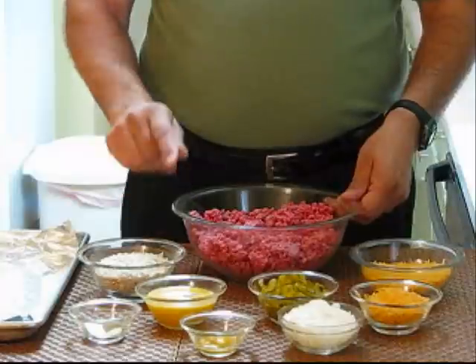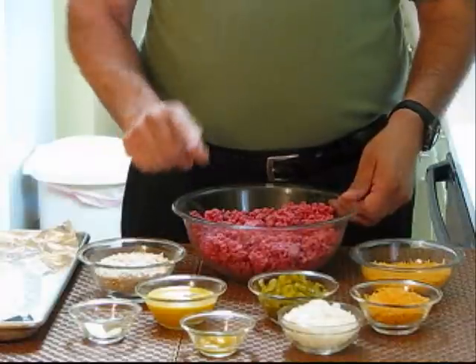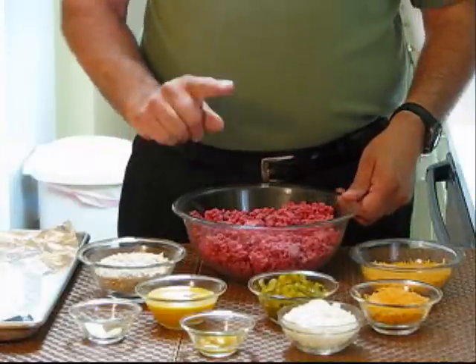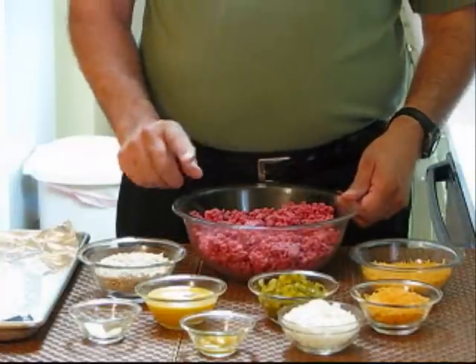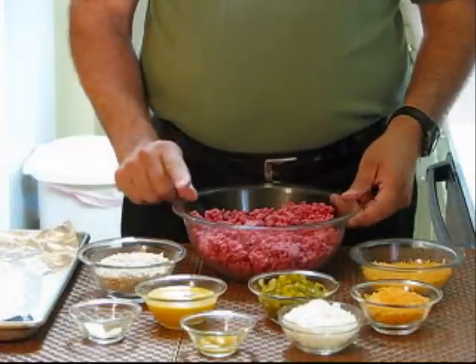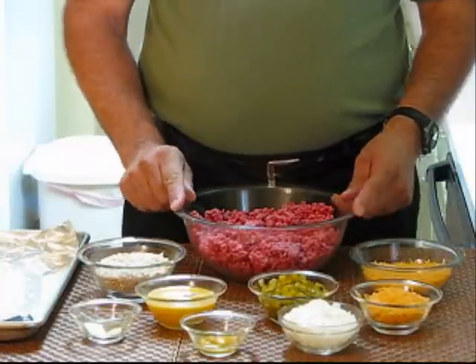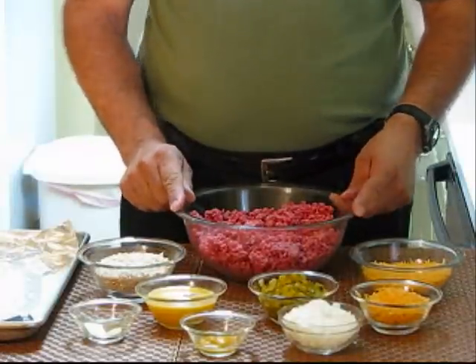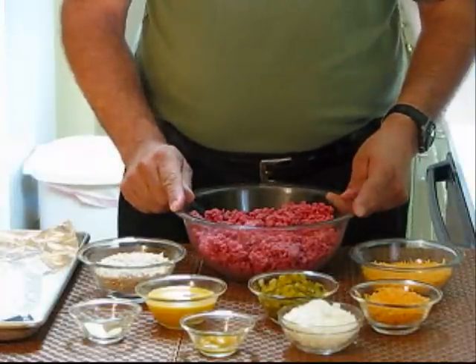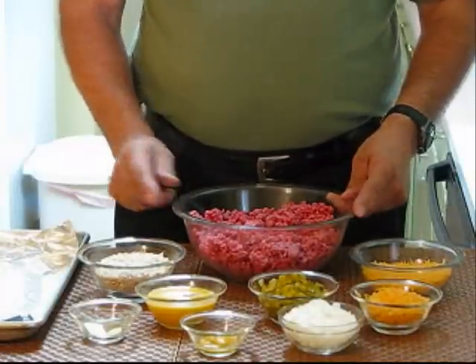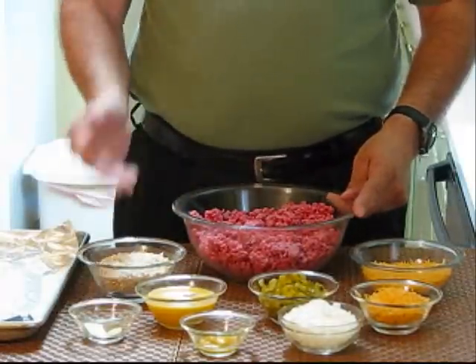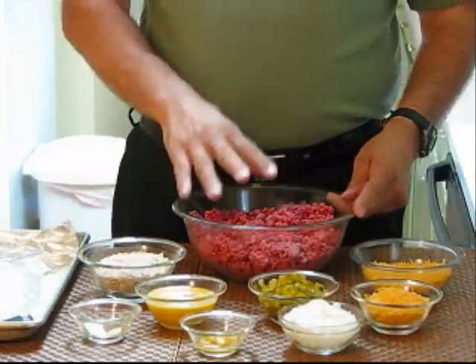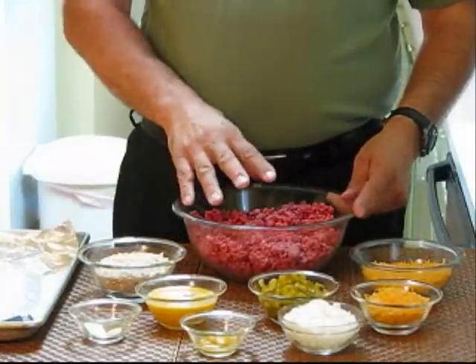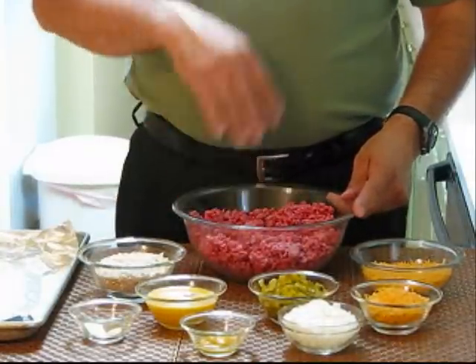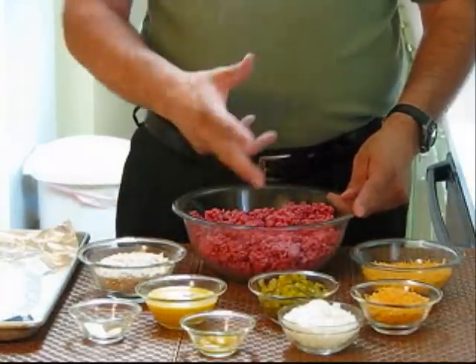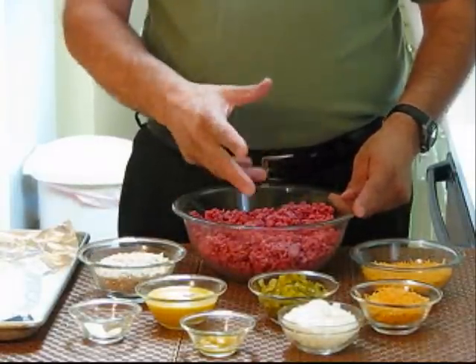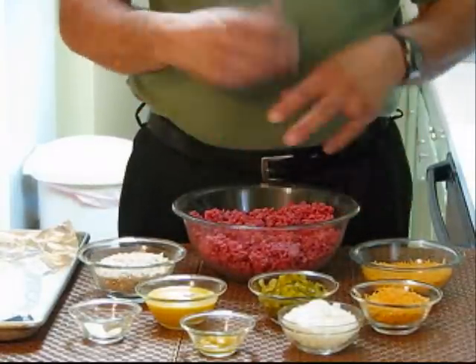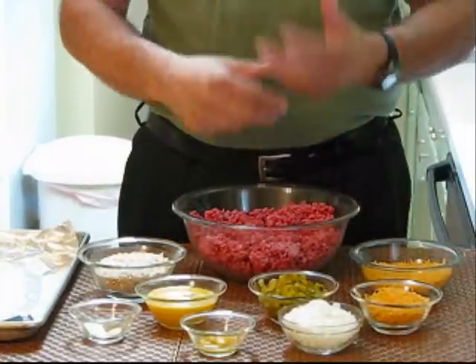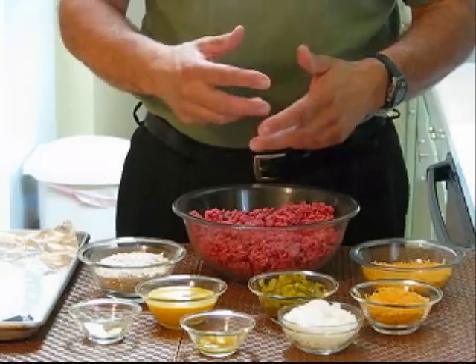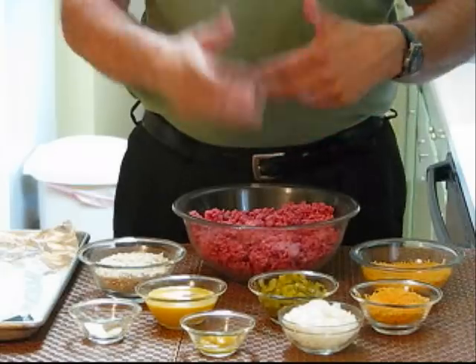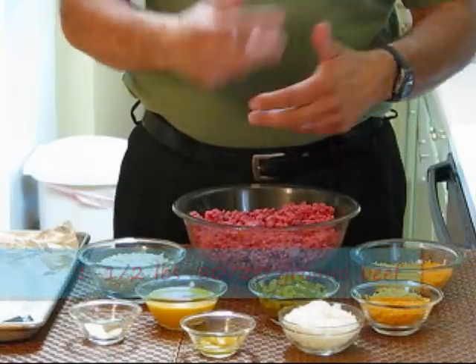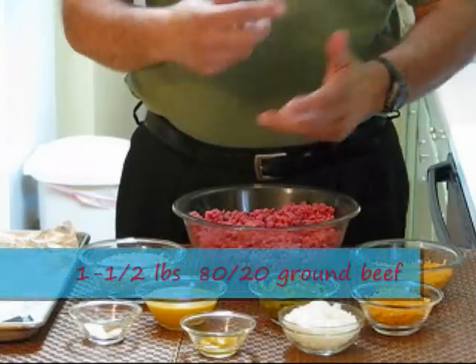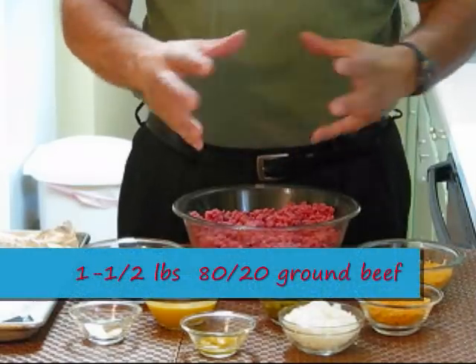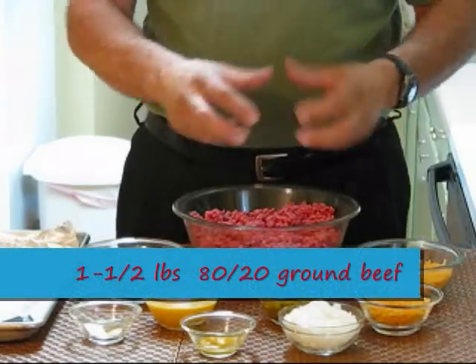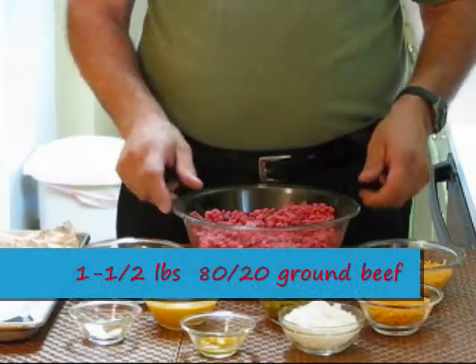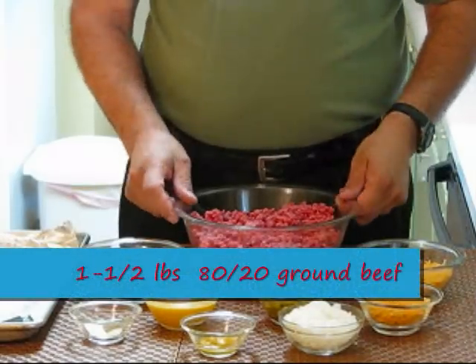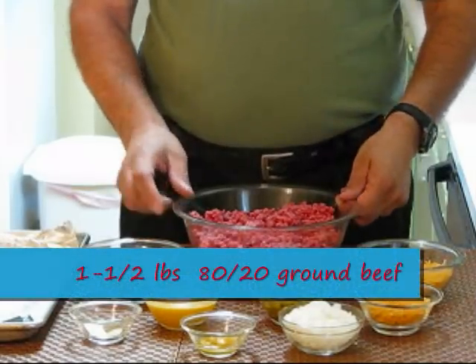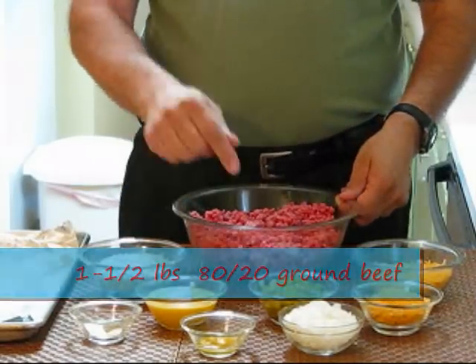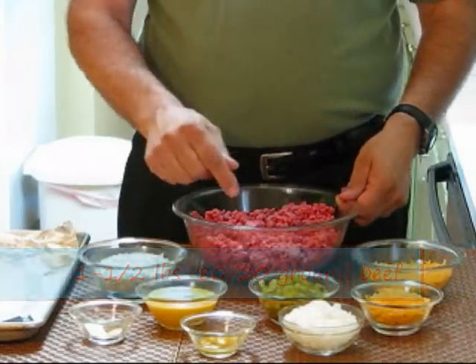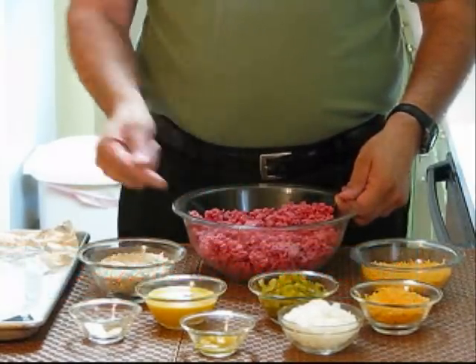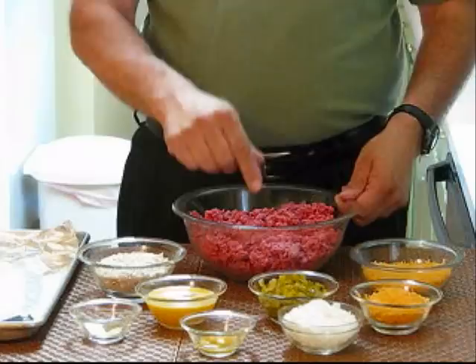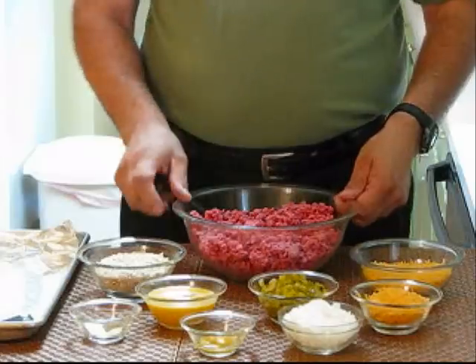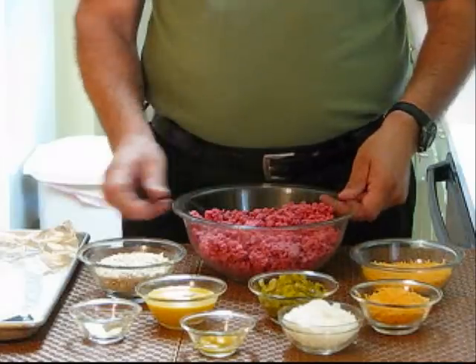Let me give you one rule about making meatloaf before we get started. You want to put all your ingredients in the bowl and mix it one time. Keeping adding and mixing is going to make your meatloaf tough. So let's take a look at our ingredients — we're going to put them in at the same time.